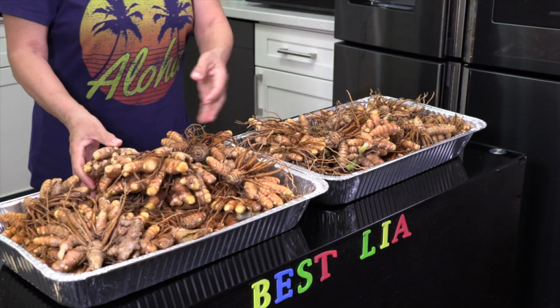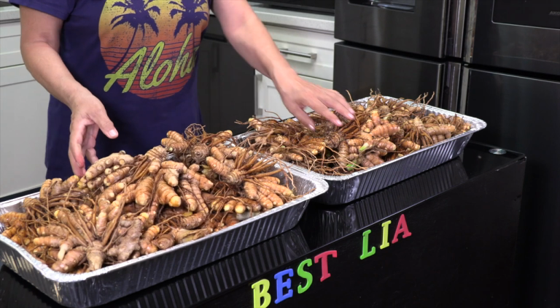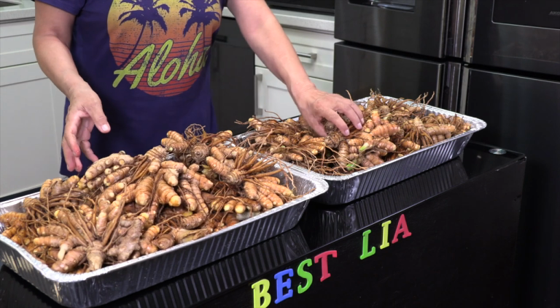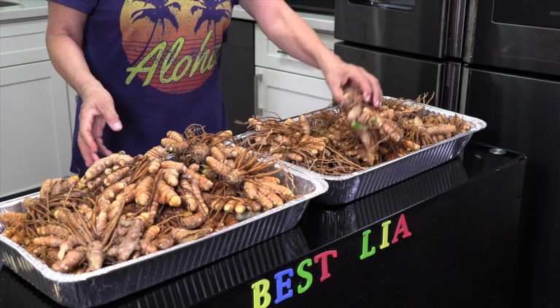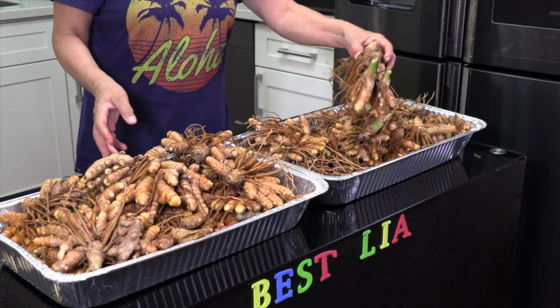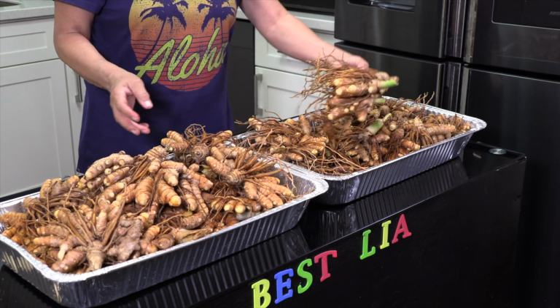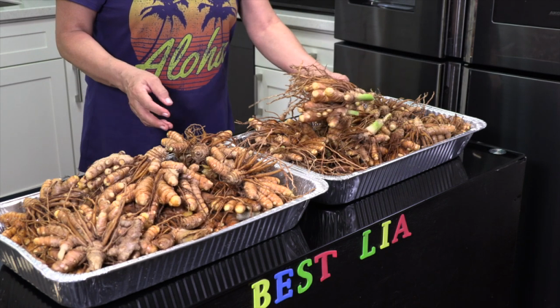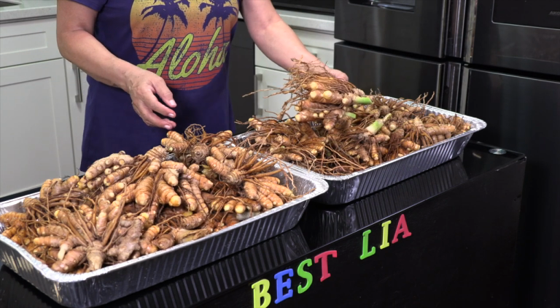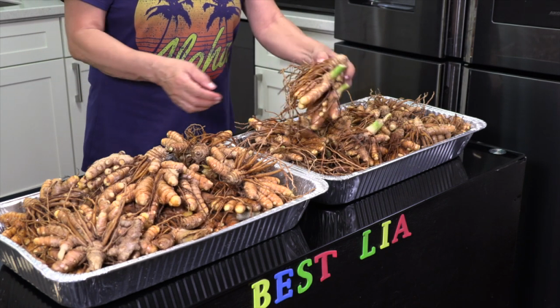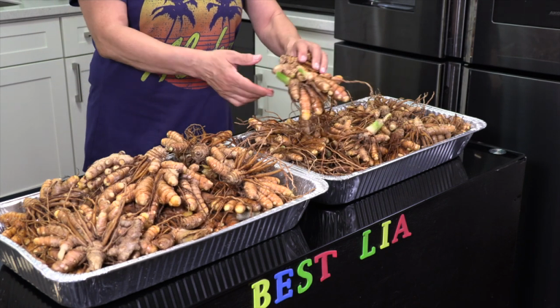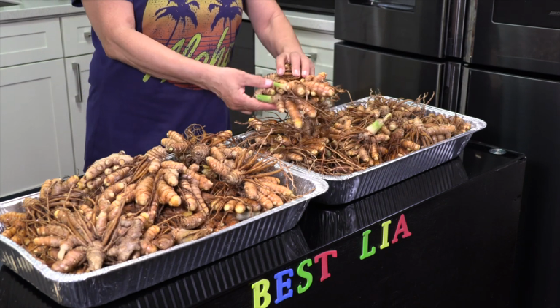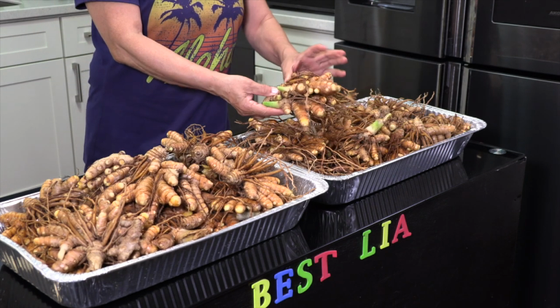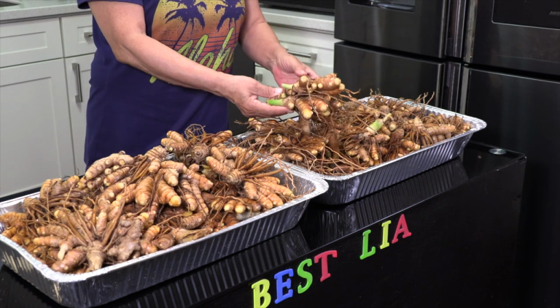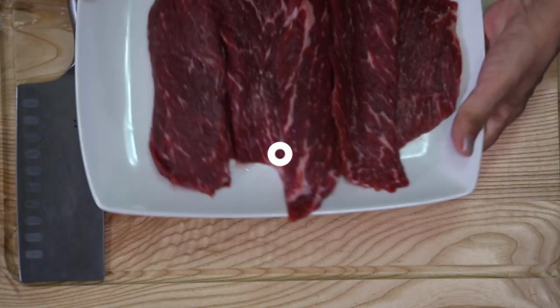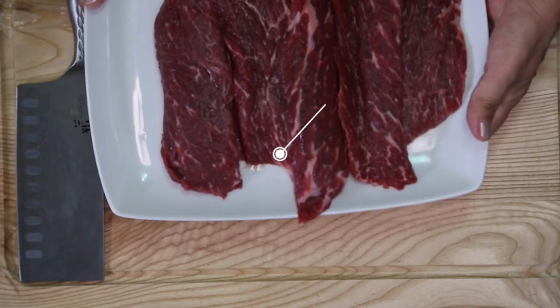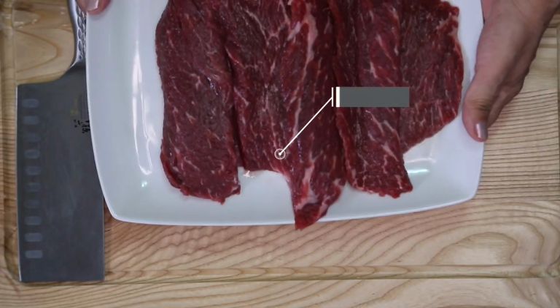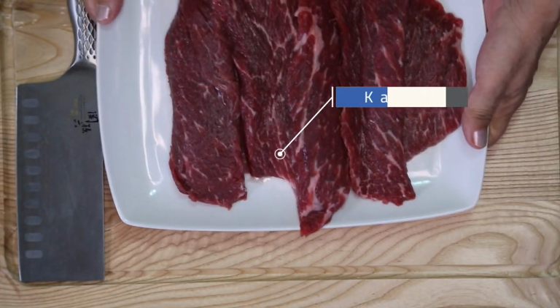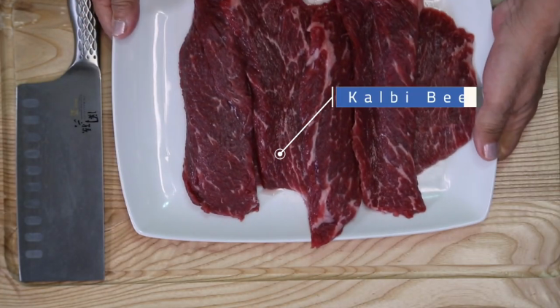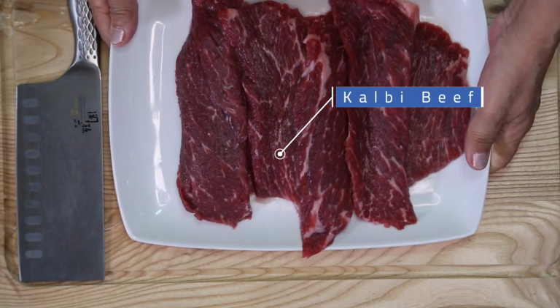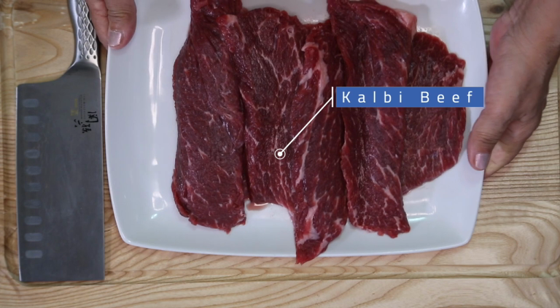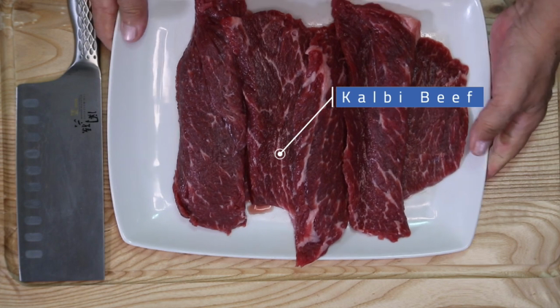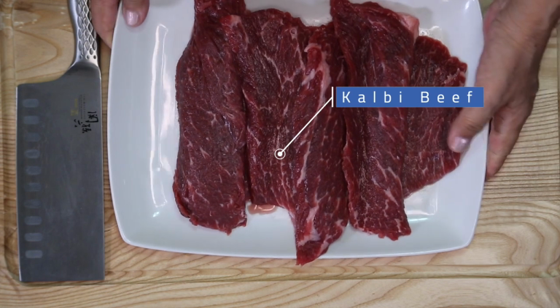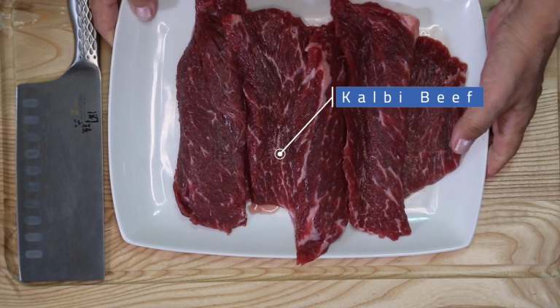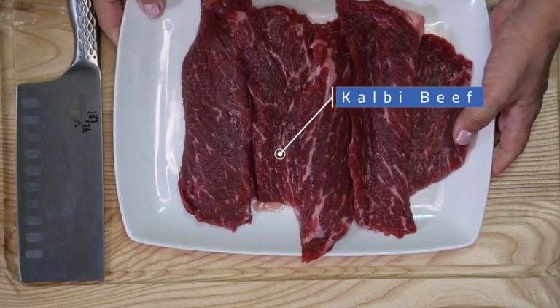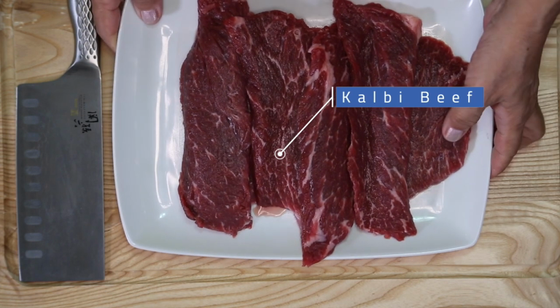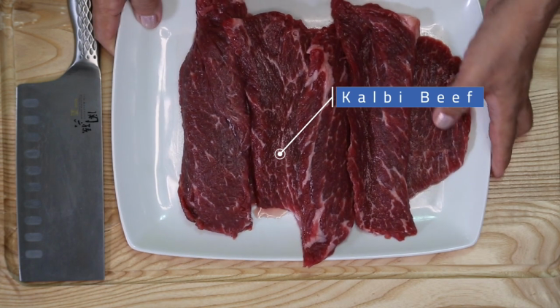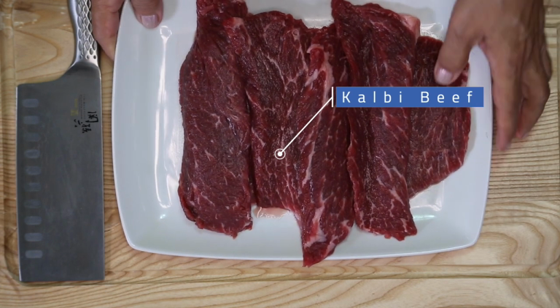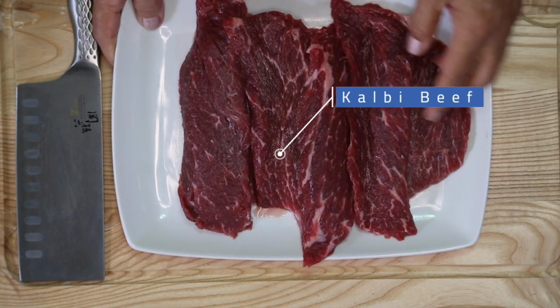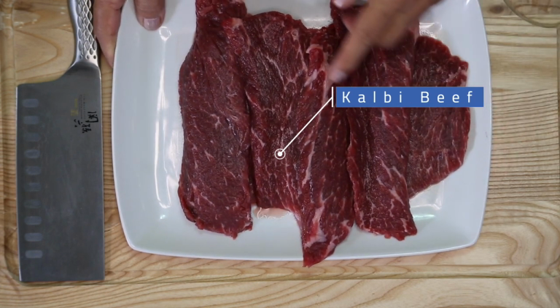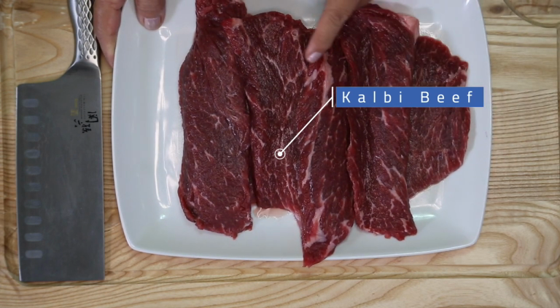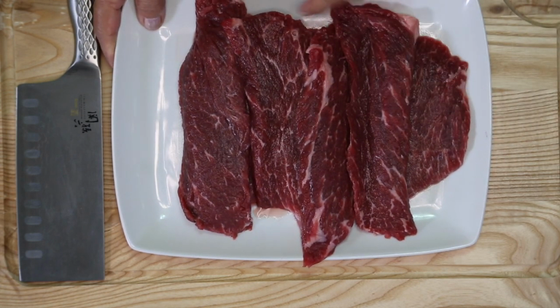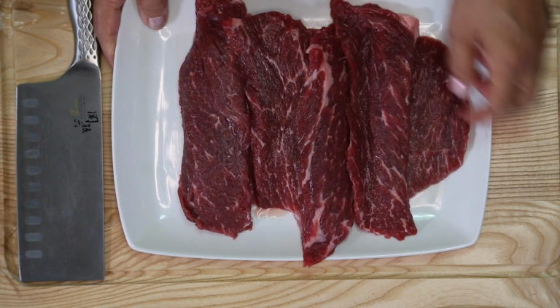It's beautiful. Very nice. This is galbi meat, about one and a half pounds.